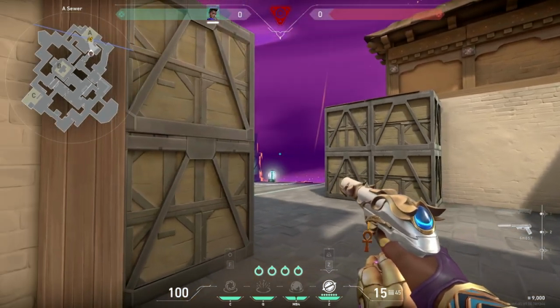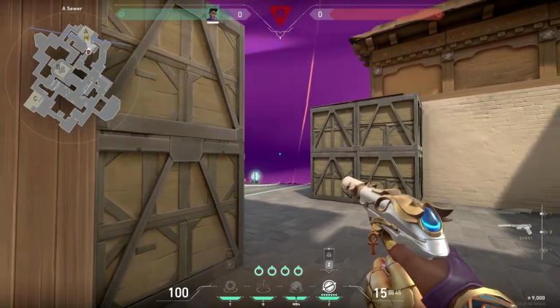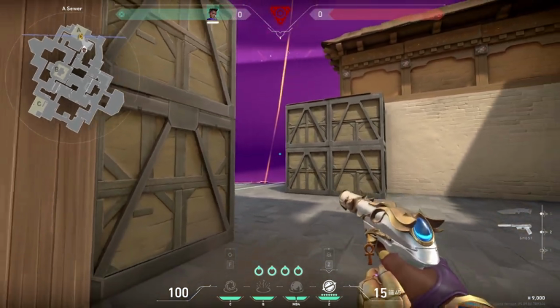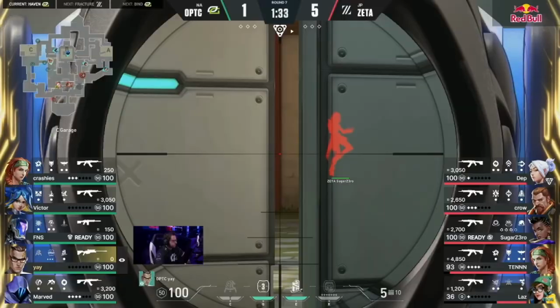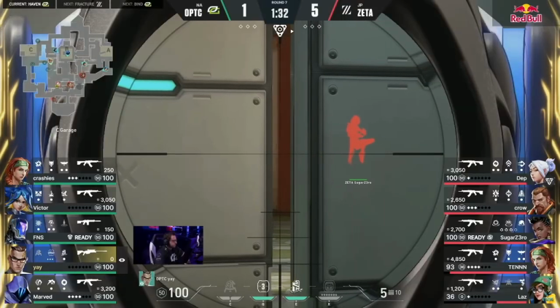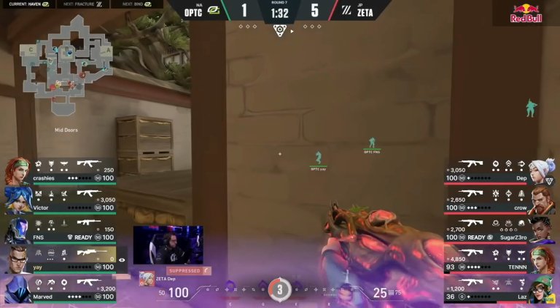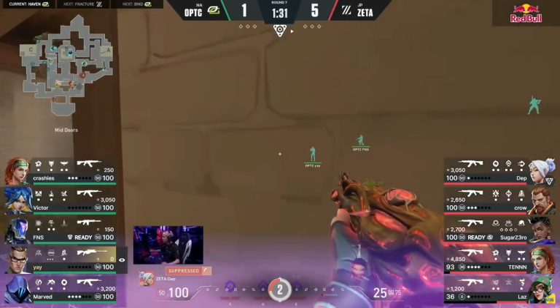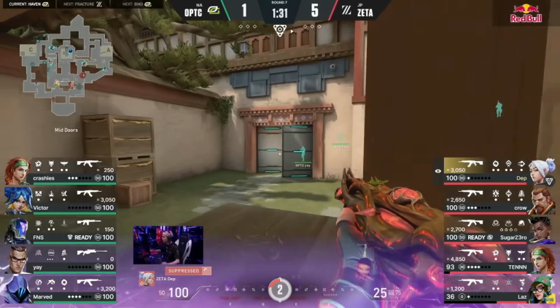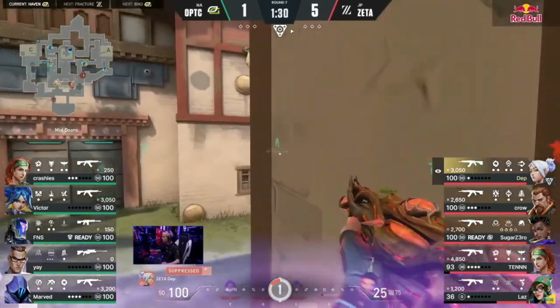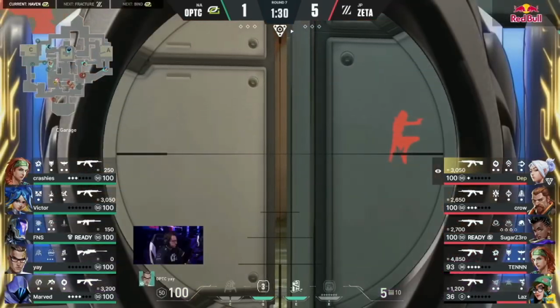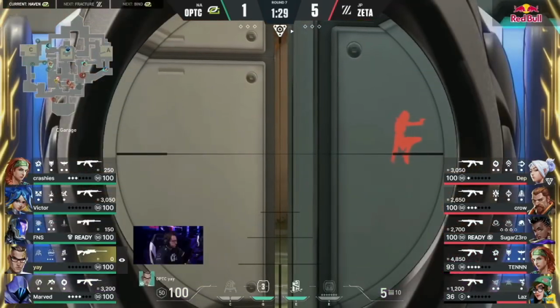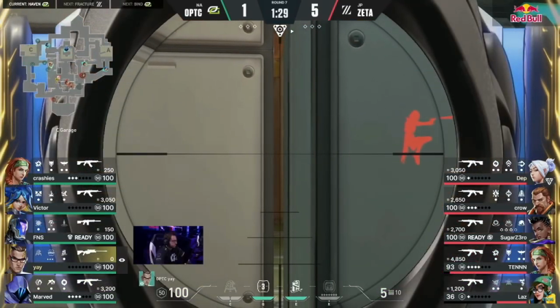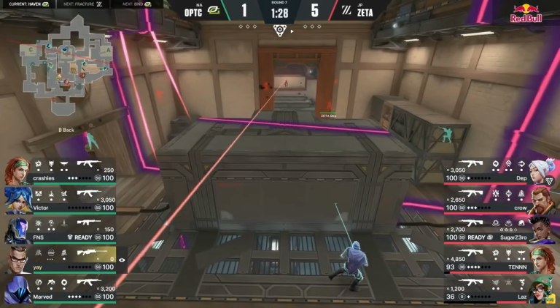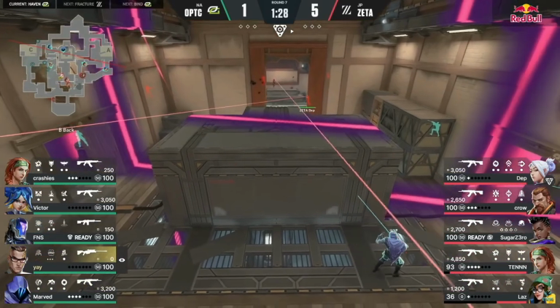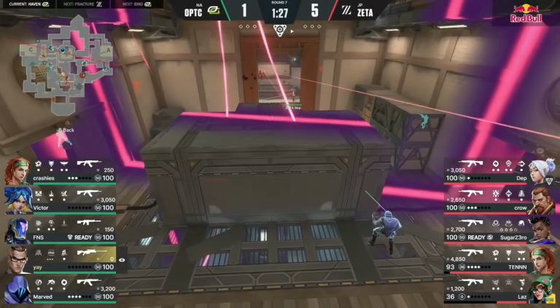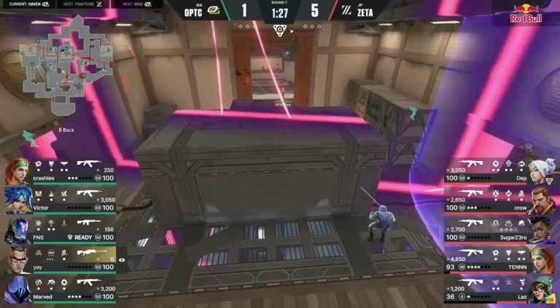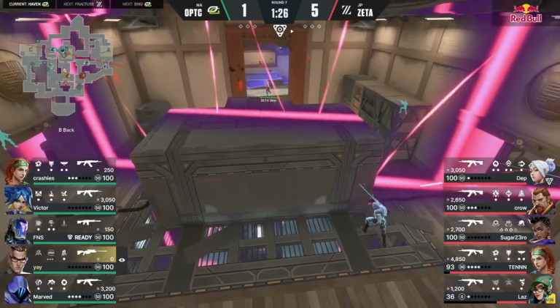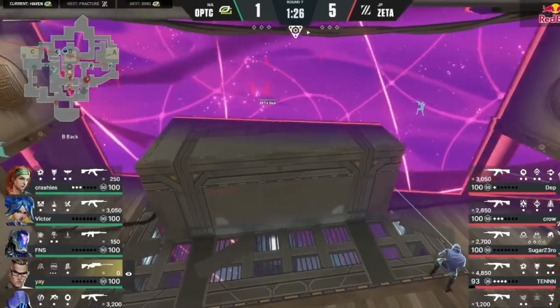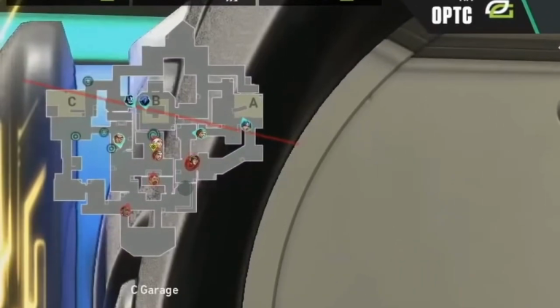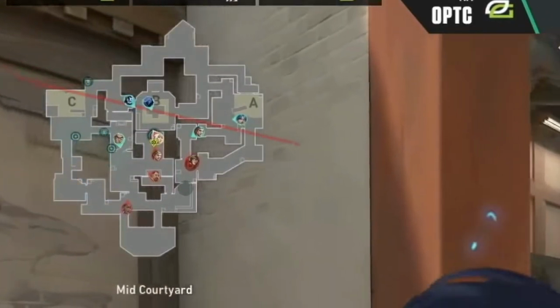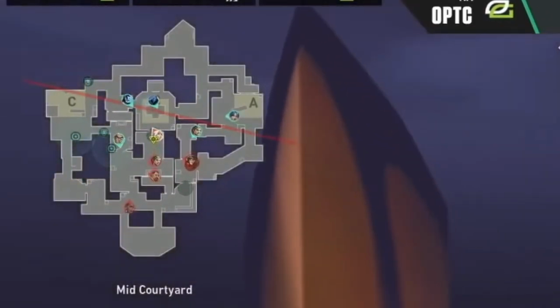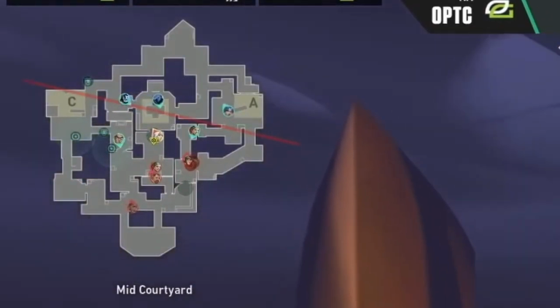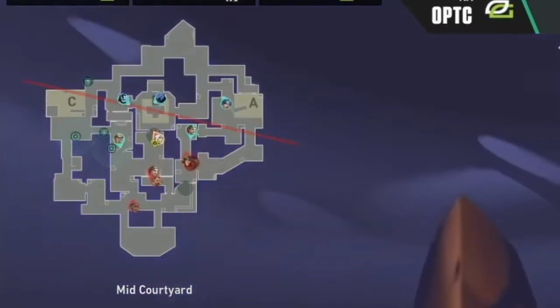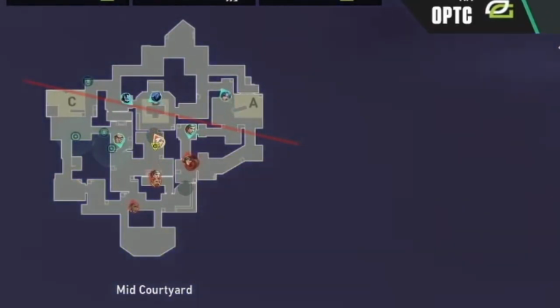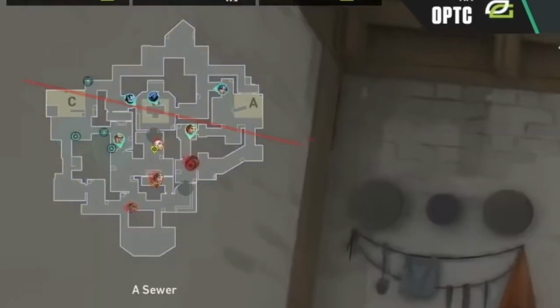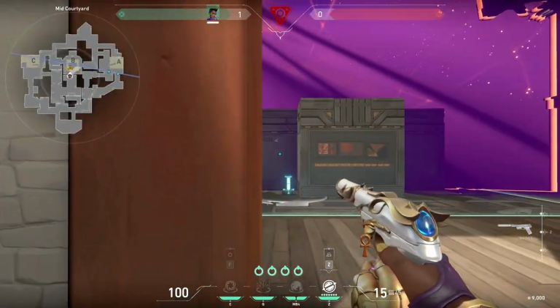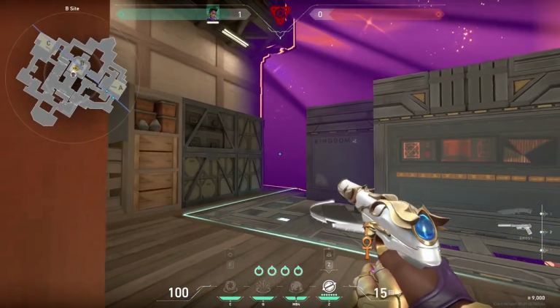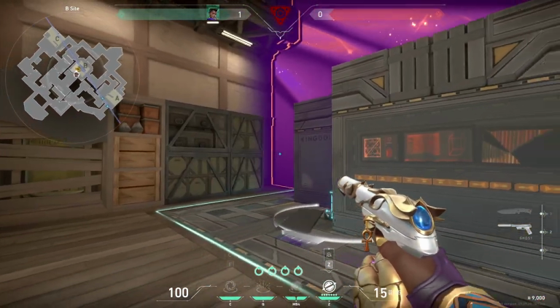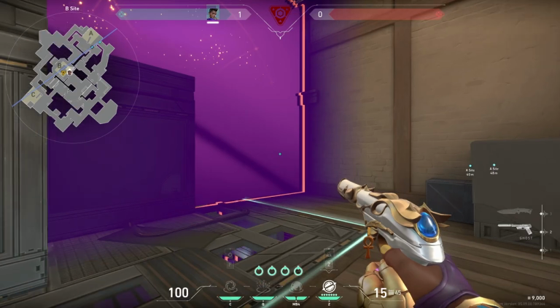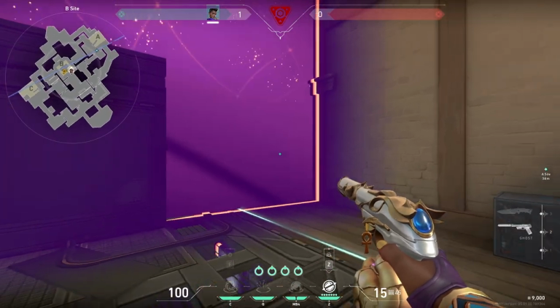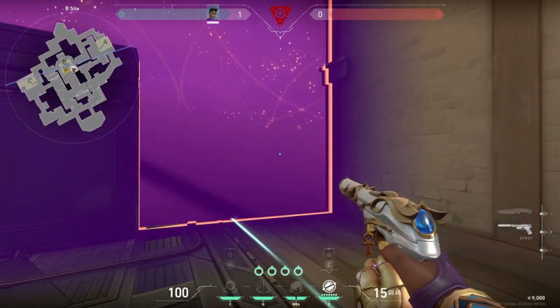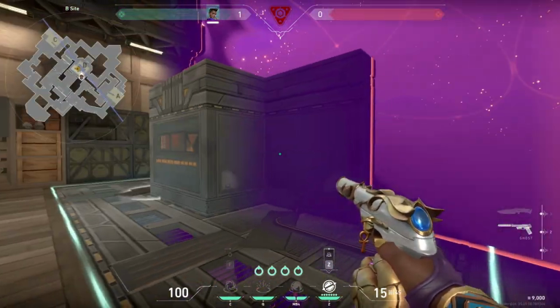There's this interesting wall you can use when taking B site on Haven. If you're playing for a pick or trying to mislead the defense, you can use this wall that splits B, covers spawn at C, and the two choke points at A. This makes it much harder for the defense to see where you're going. Post-plant will likely be the same wall.